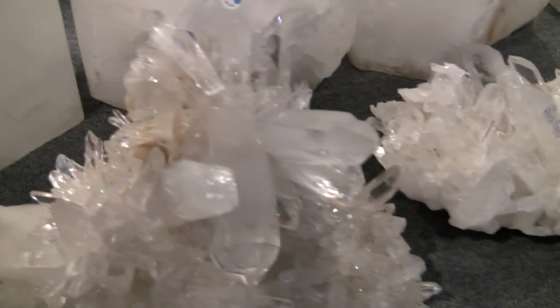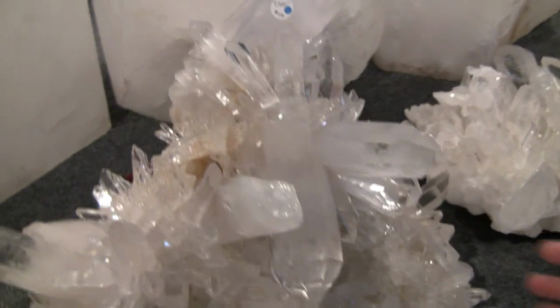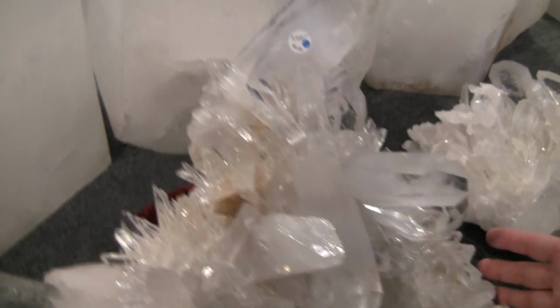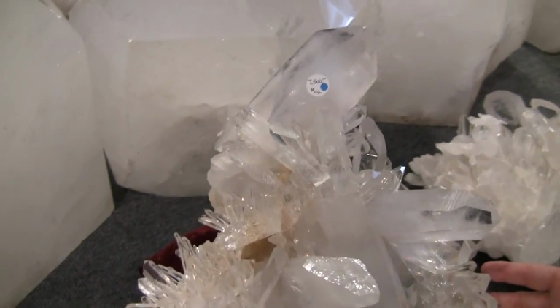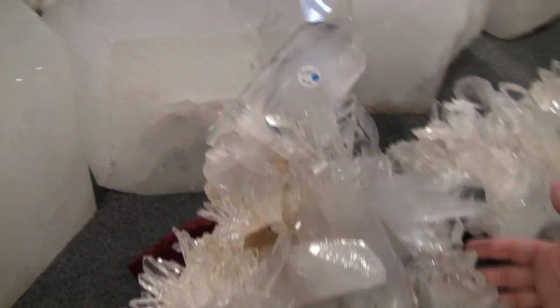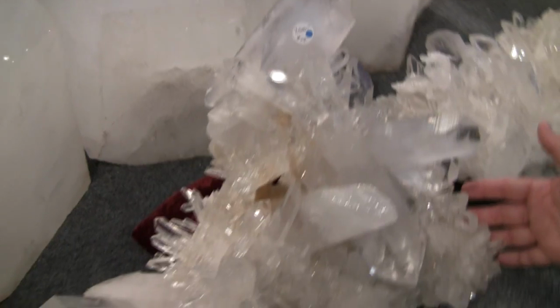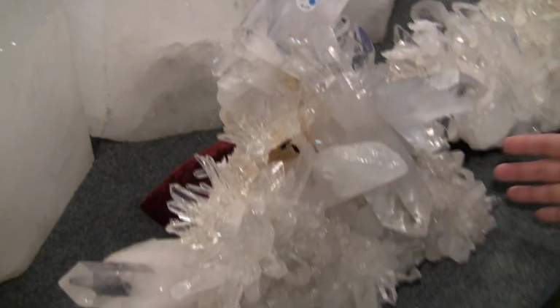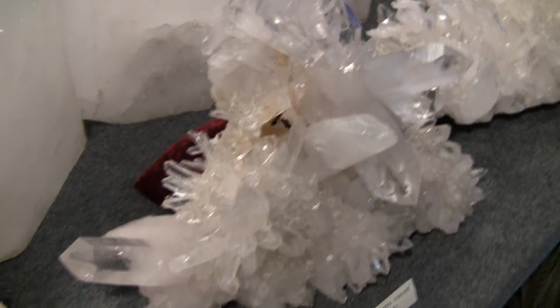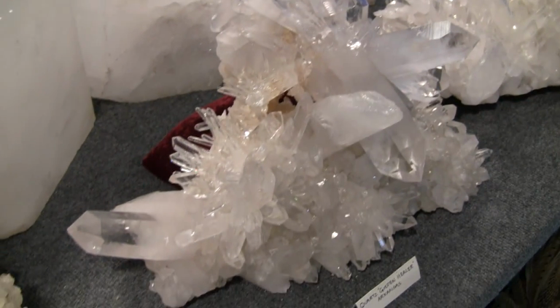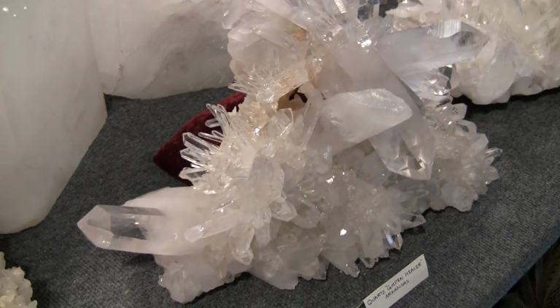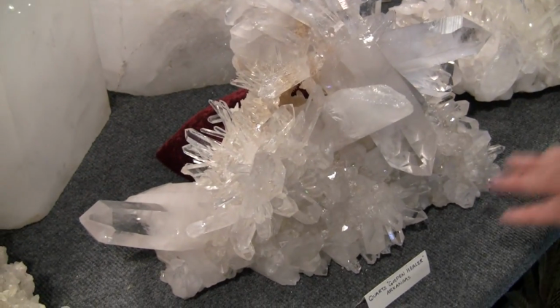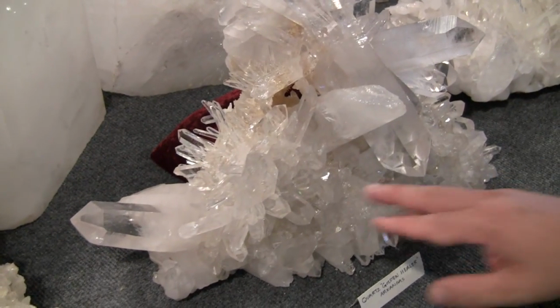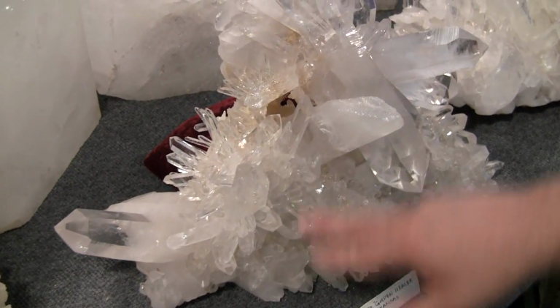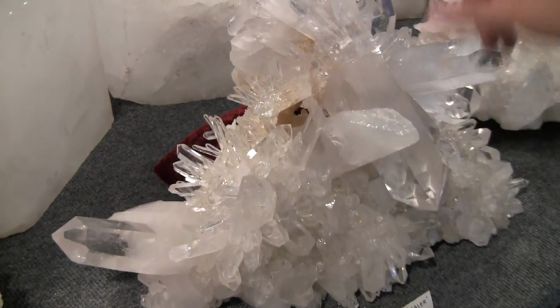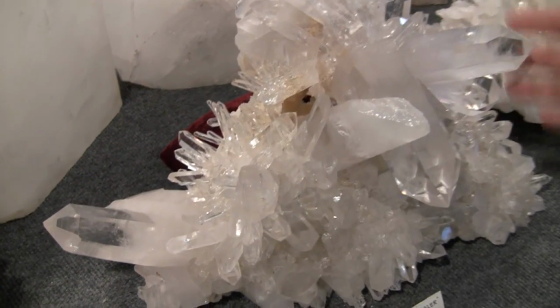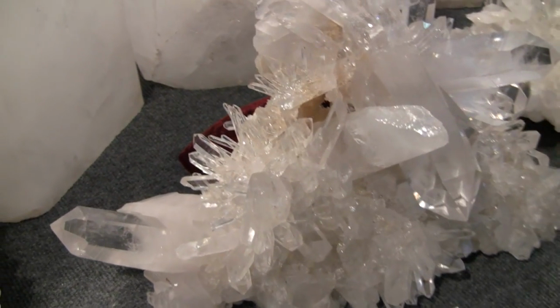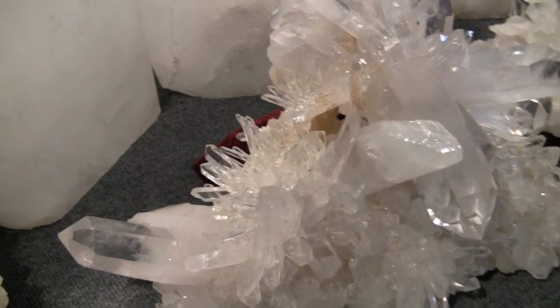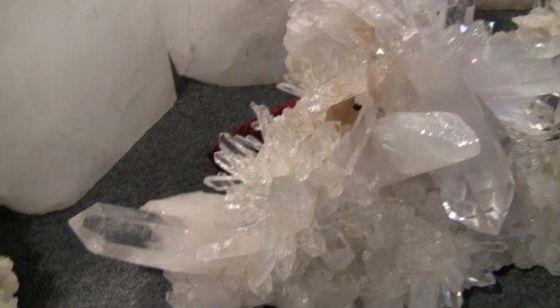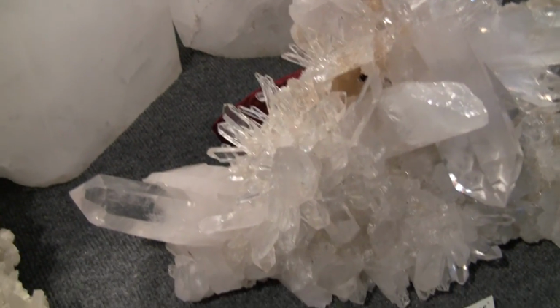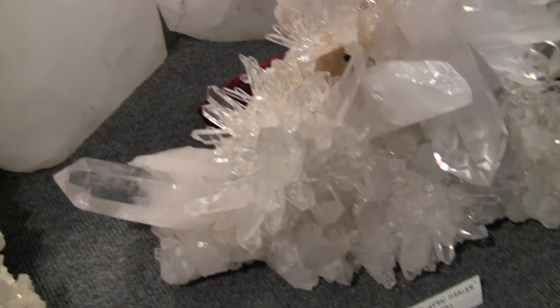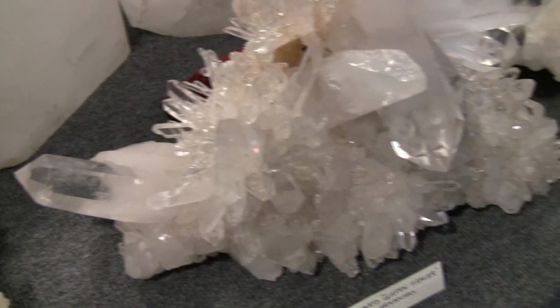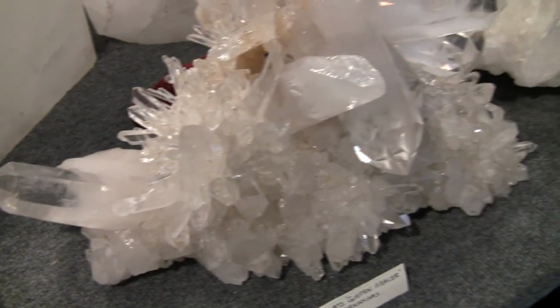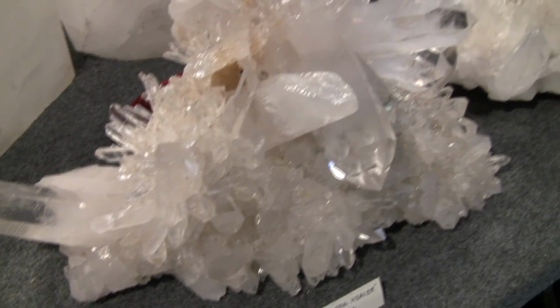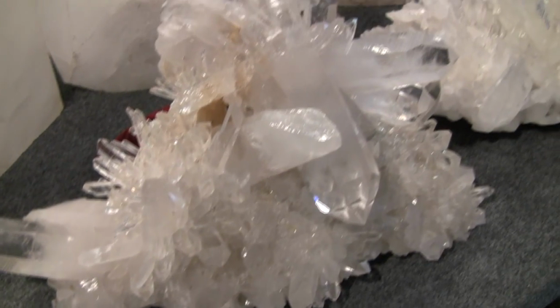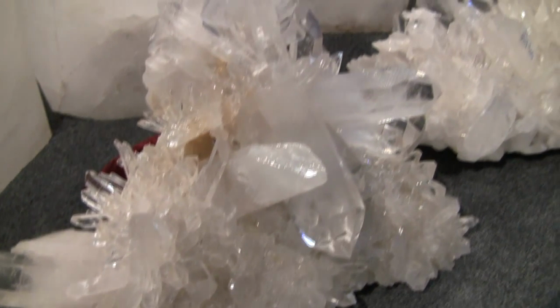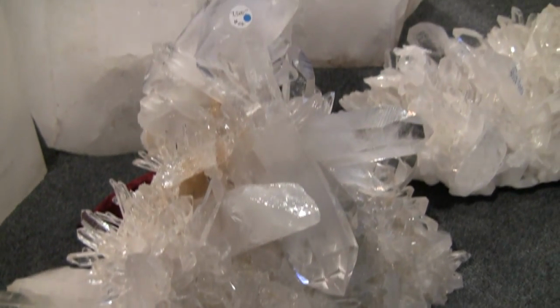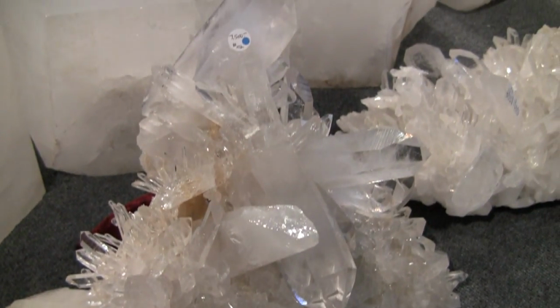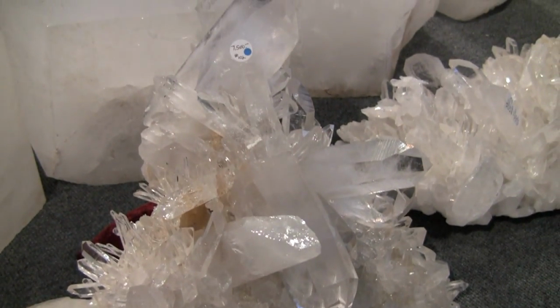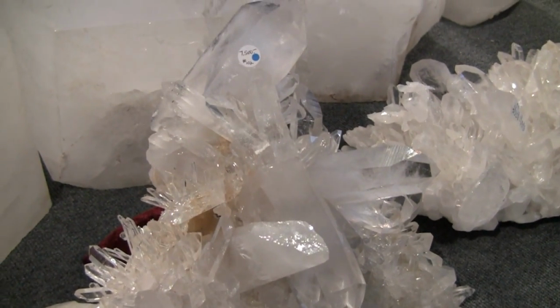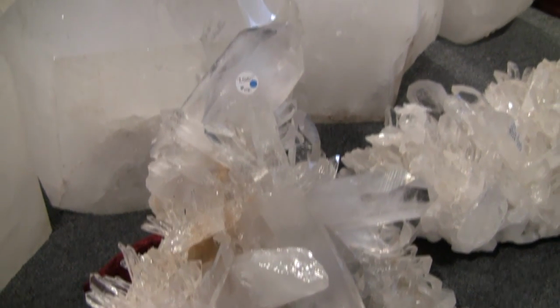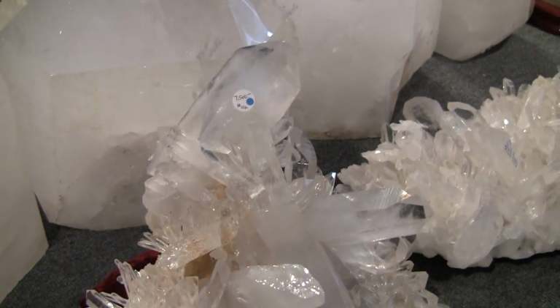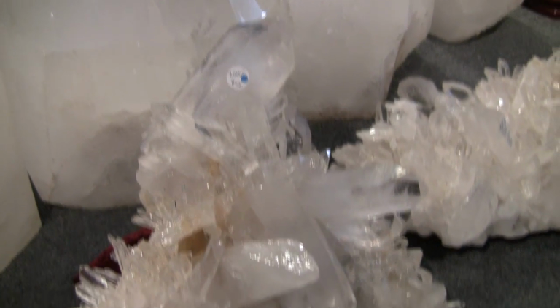This is another of our favorite pieces, another golden healer — one of the most amazing formations we've seen in quartz from Arkansas.